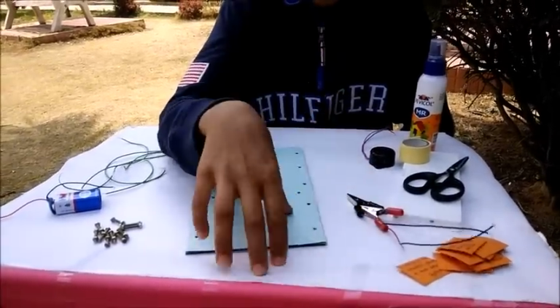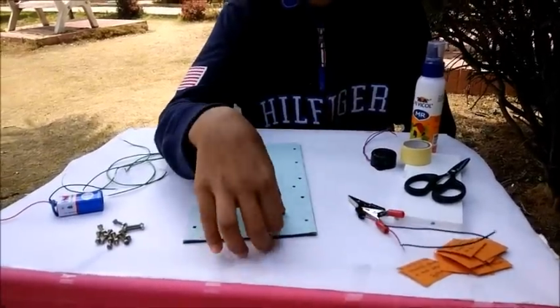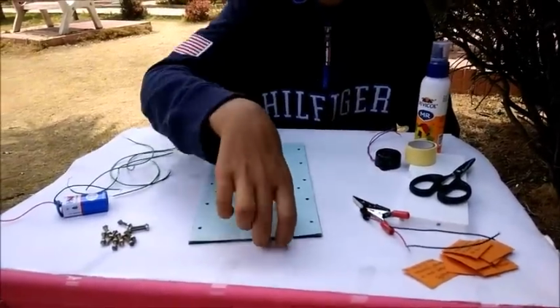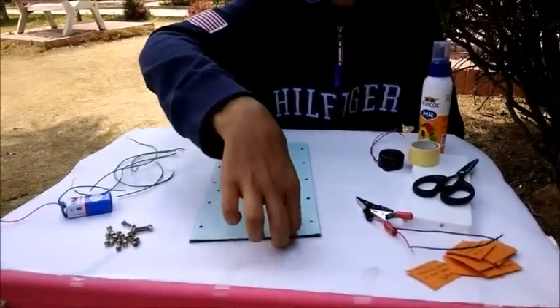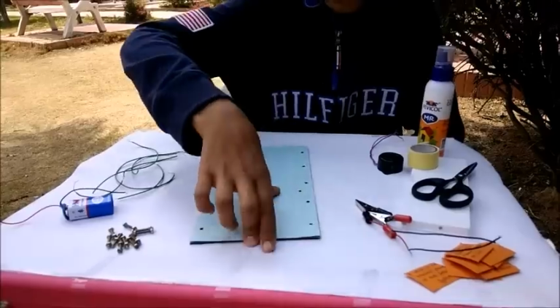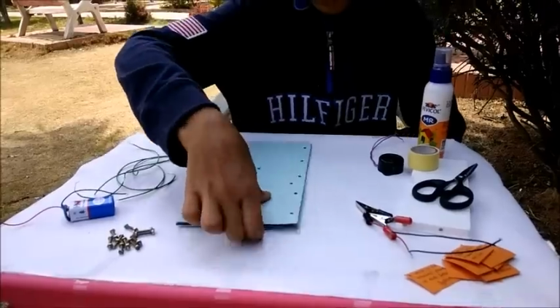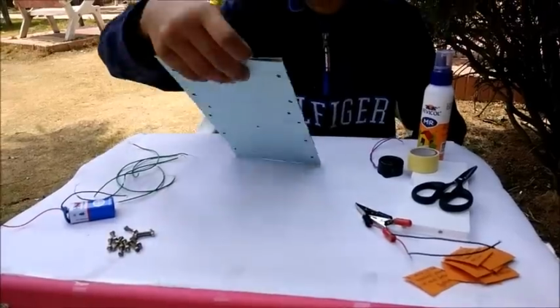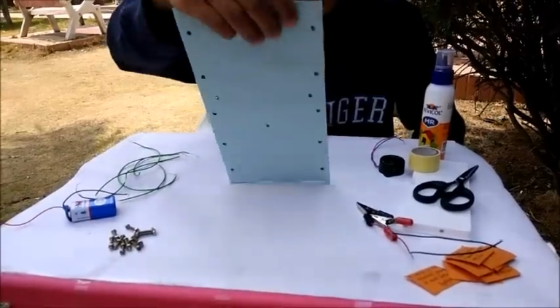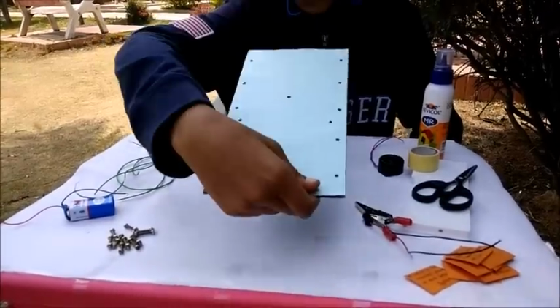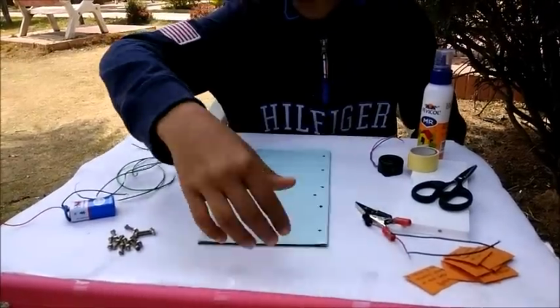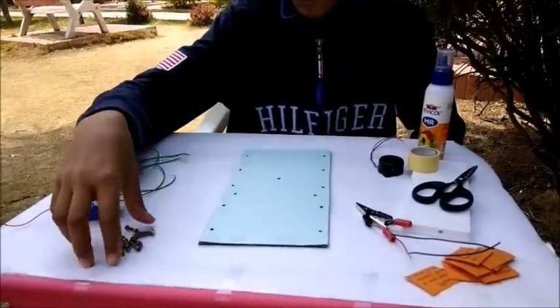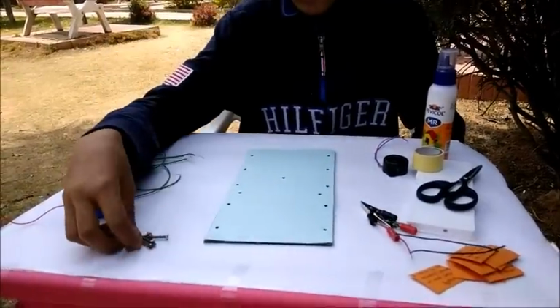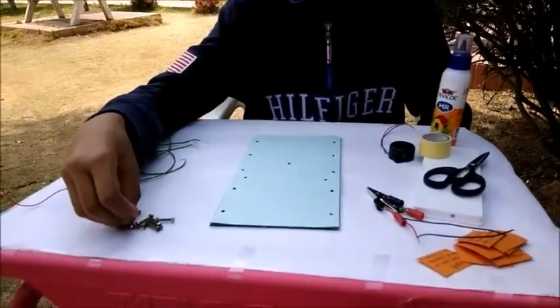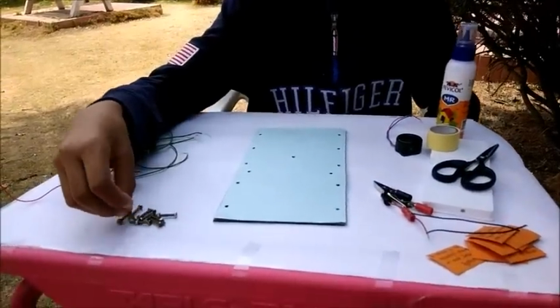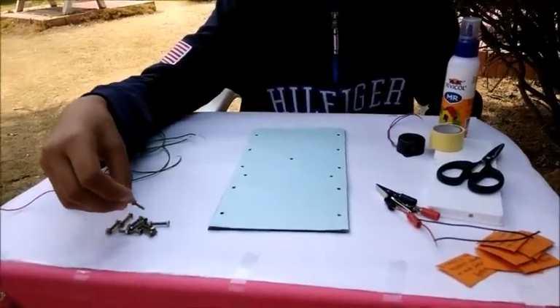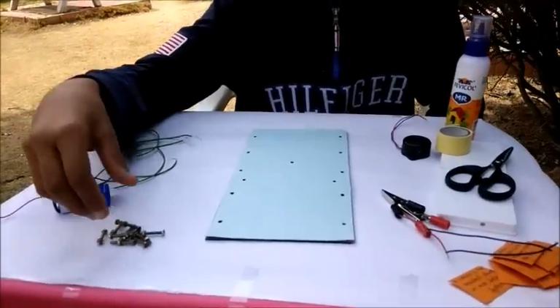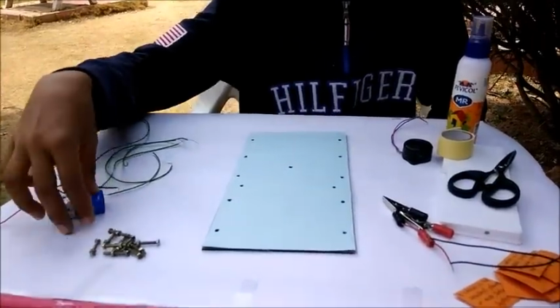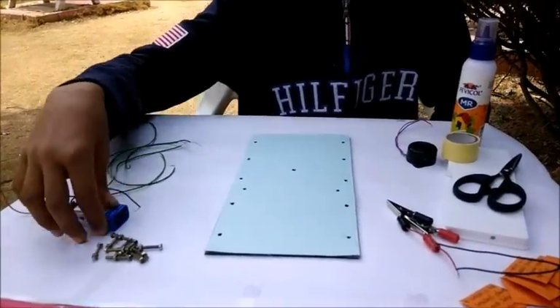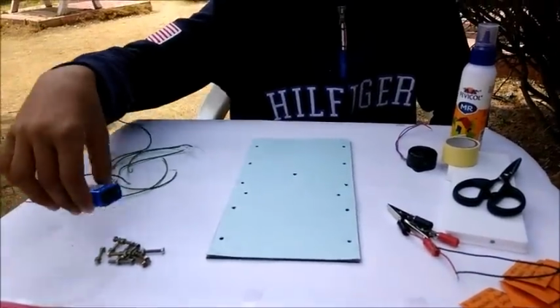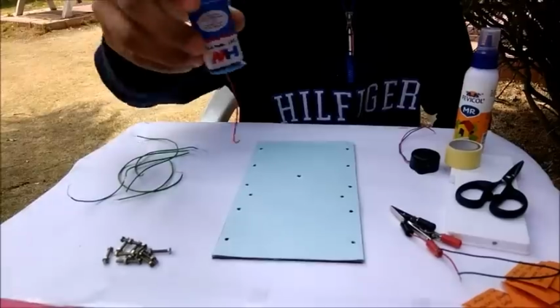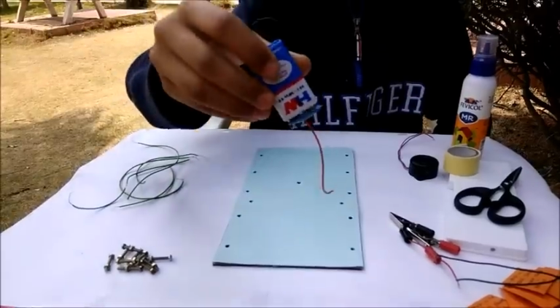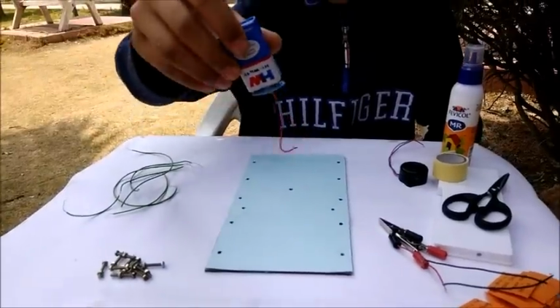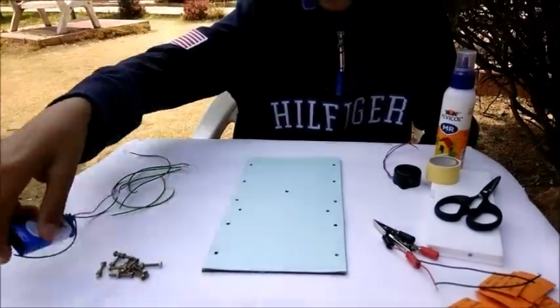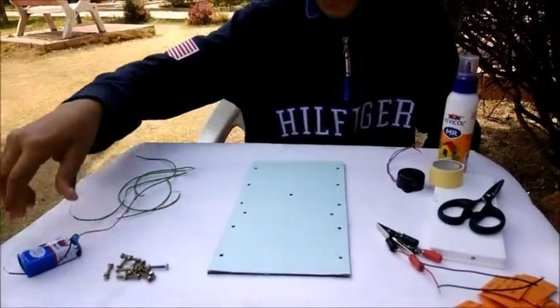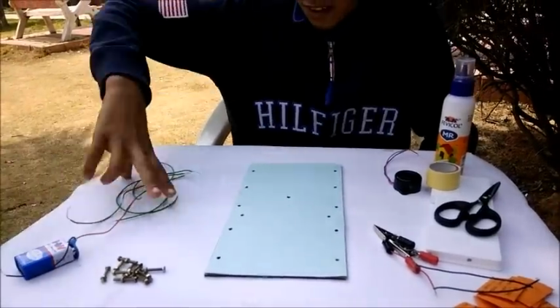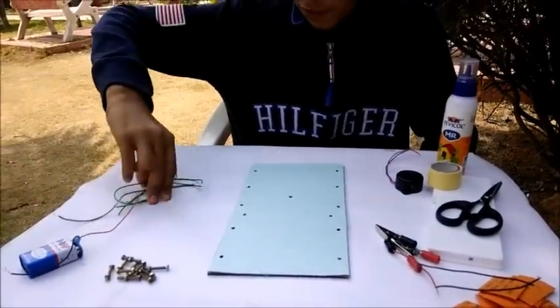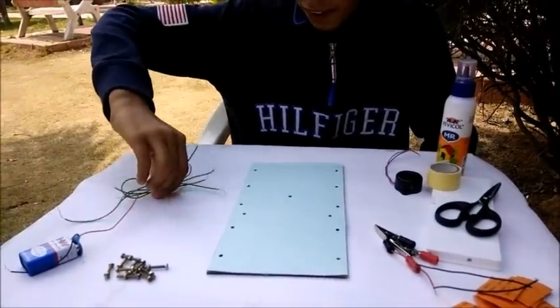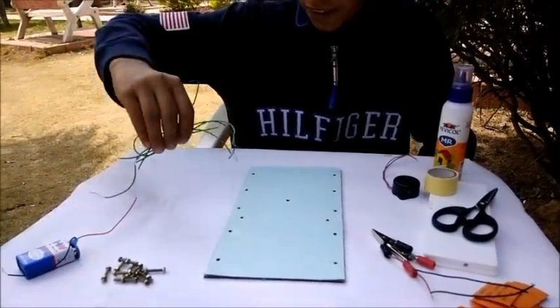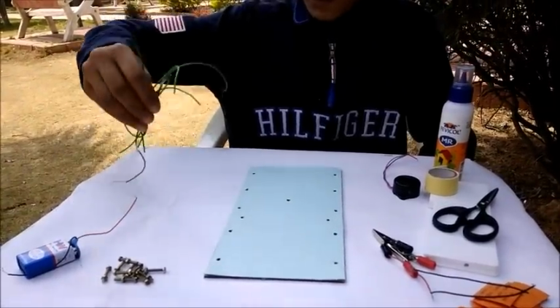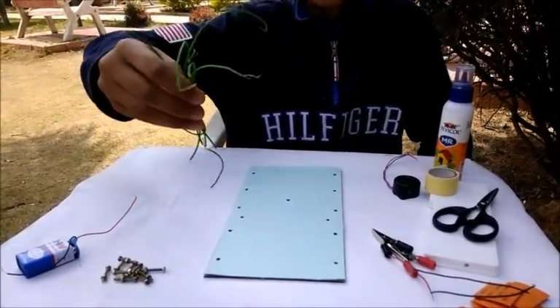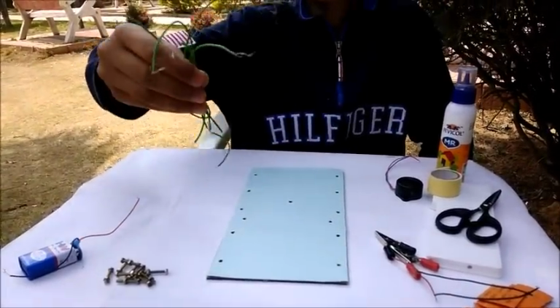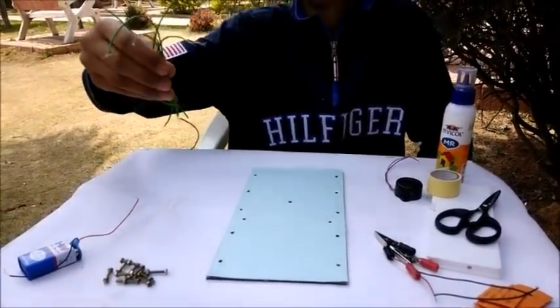You will also need one hard cardboard, 10 screws with its nuts, one 9-volt battery with its connector, and 5 wires of different sizes.